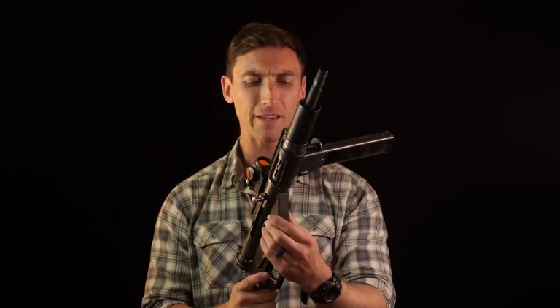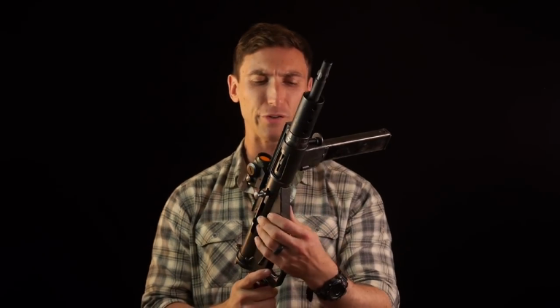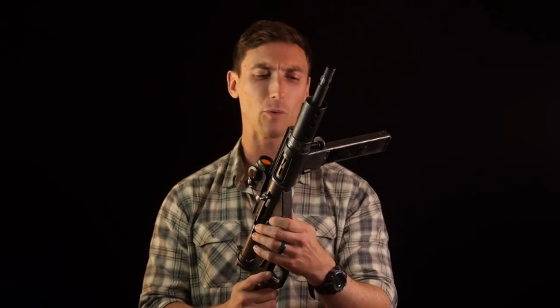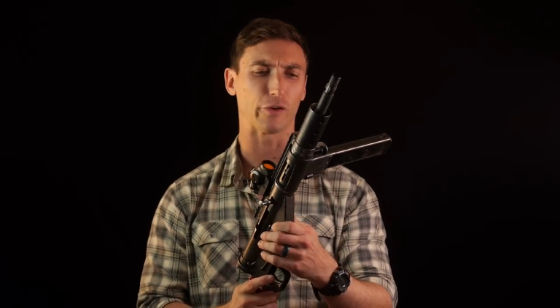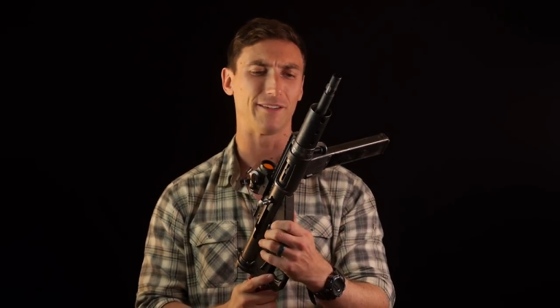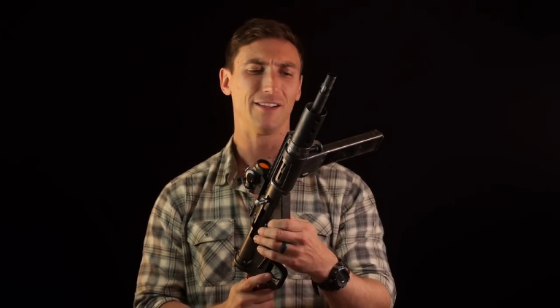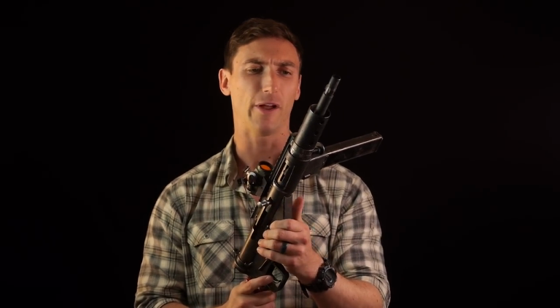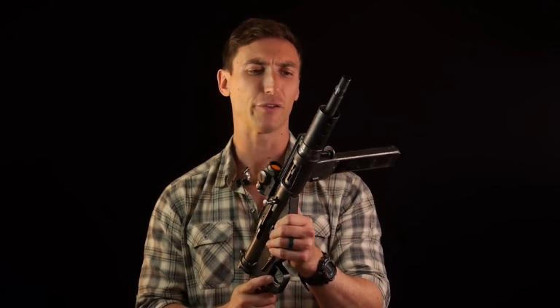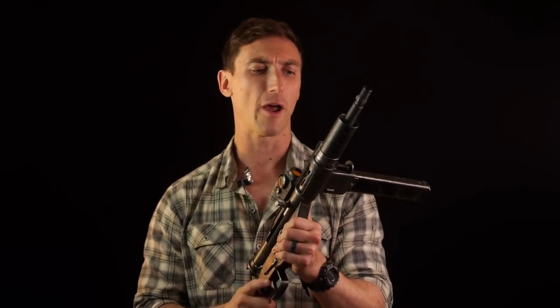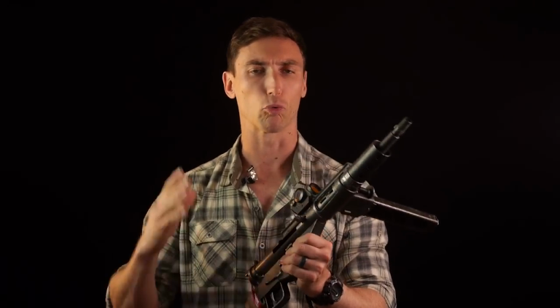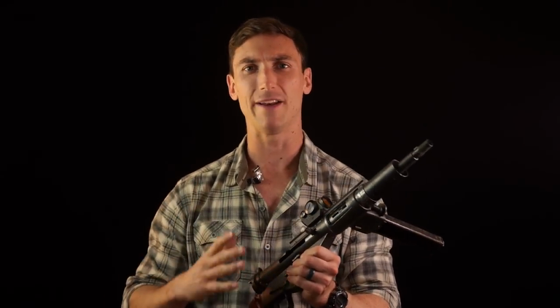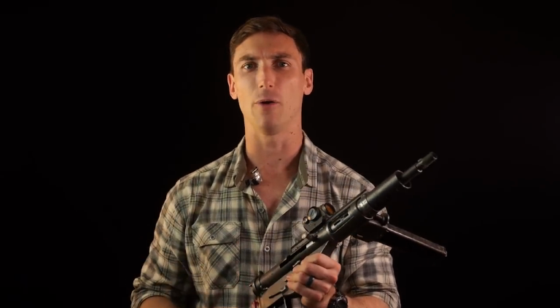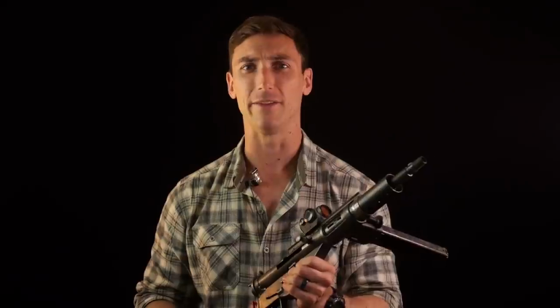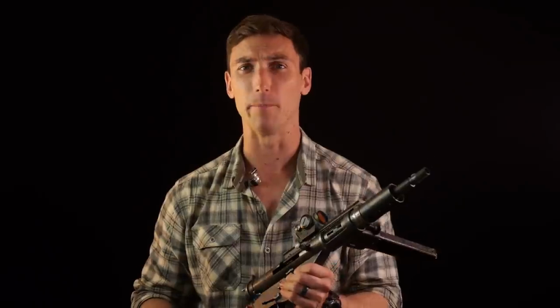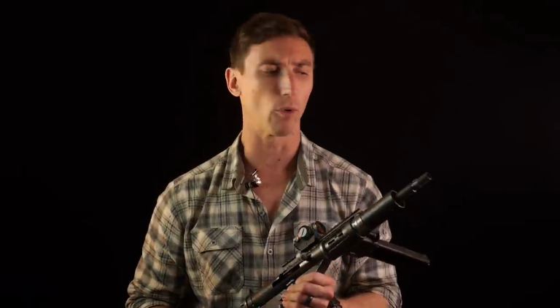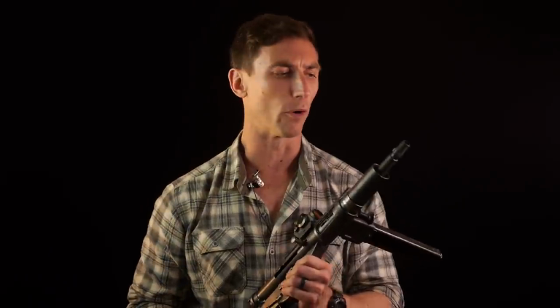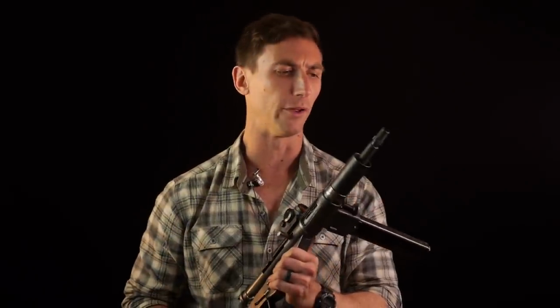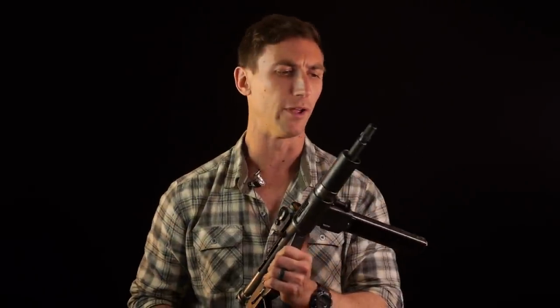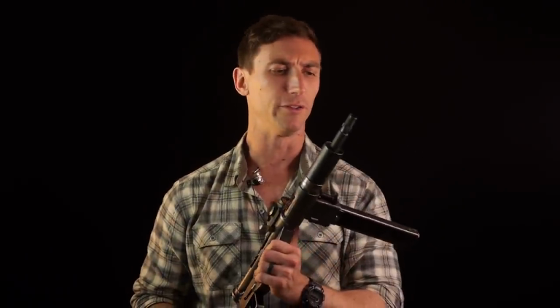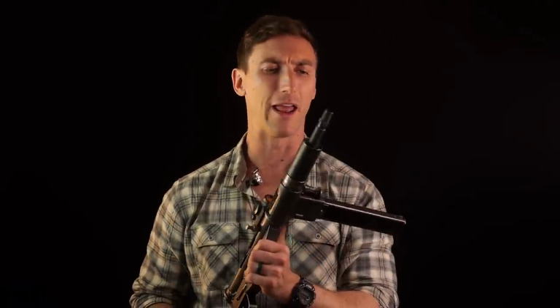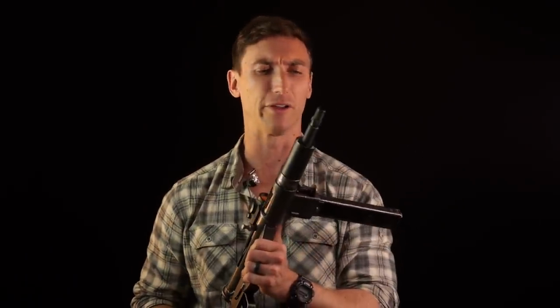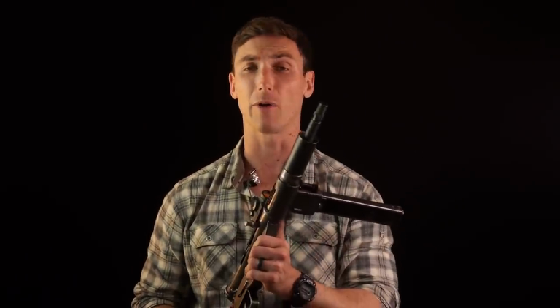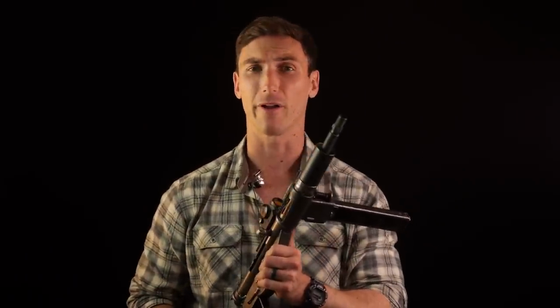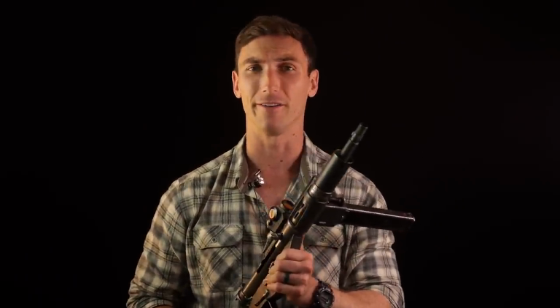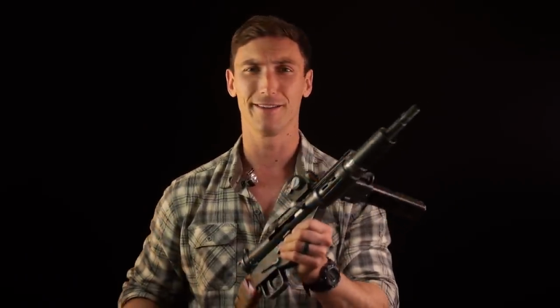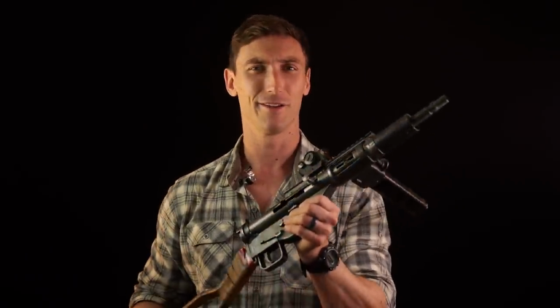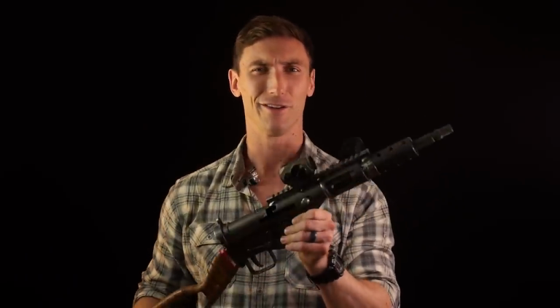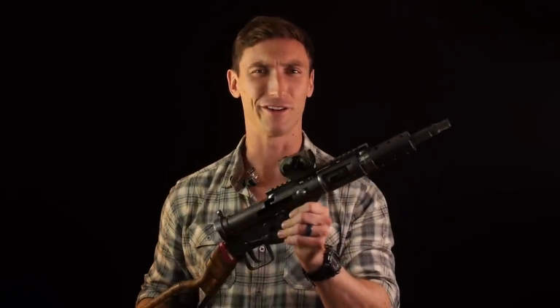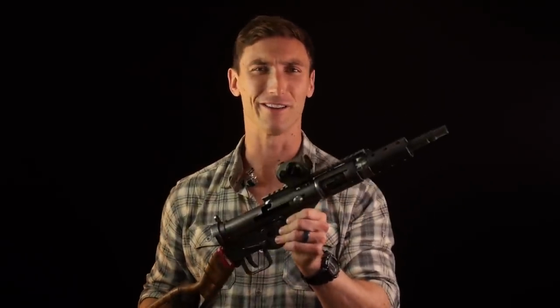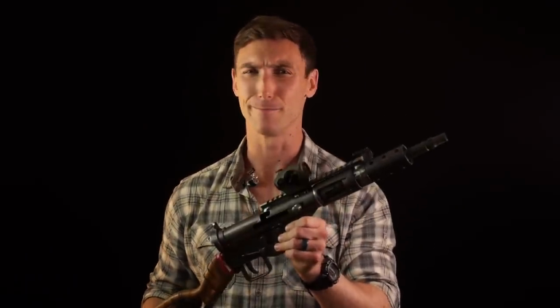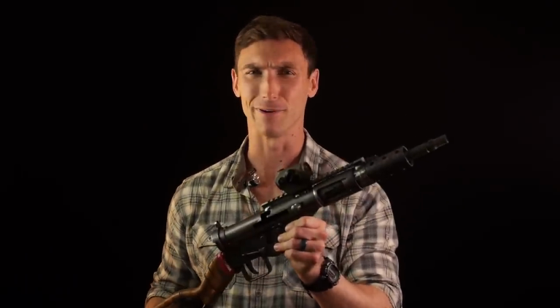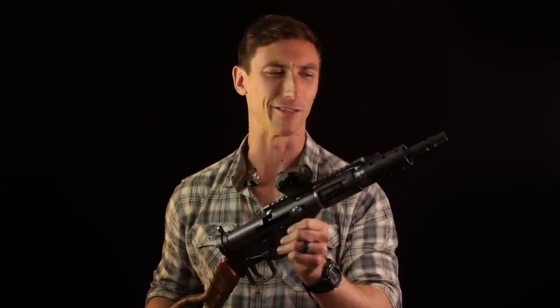Is it terrible, is it great? To sum this gun up right now, in the immortal words of Duggan Ashley from Carnicon: Shitty, but lethal.